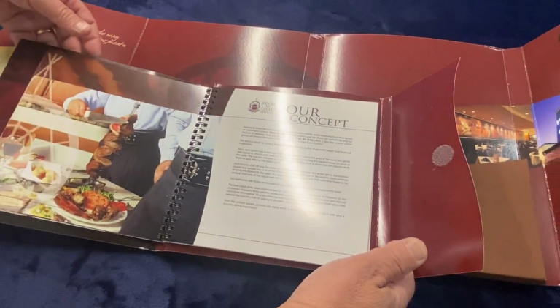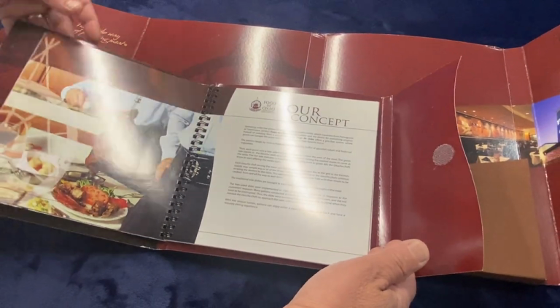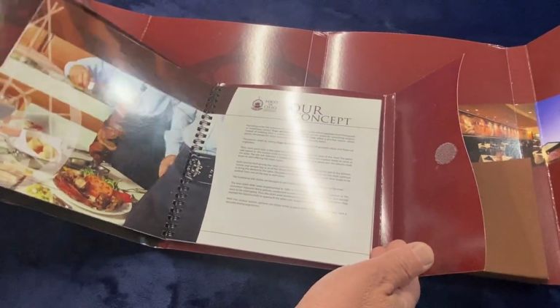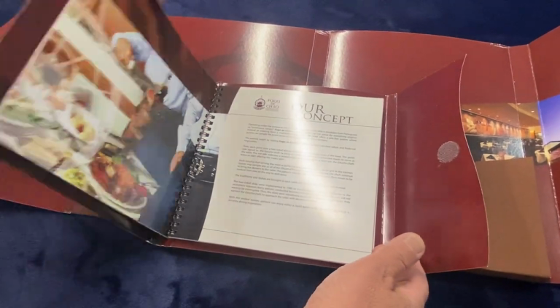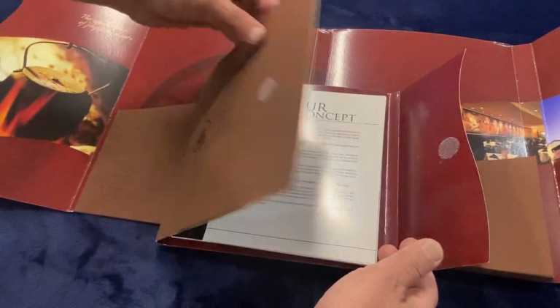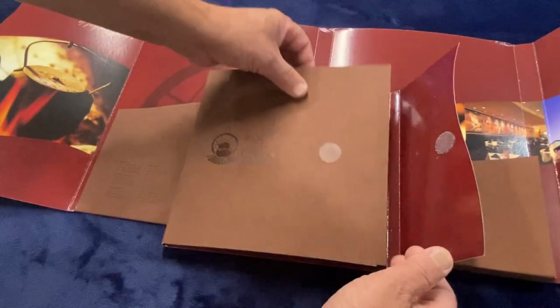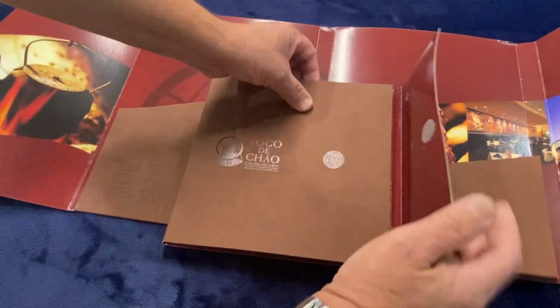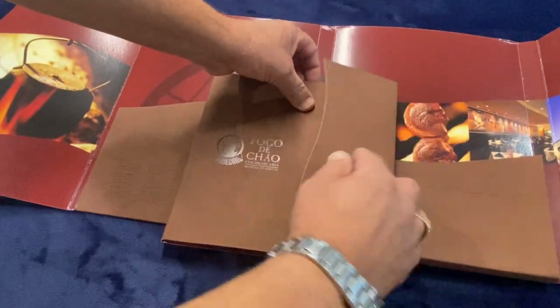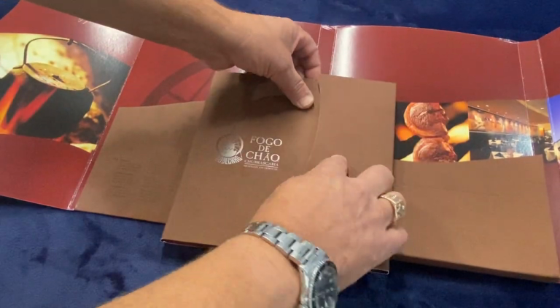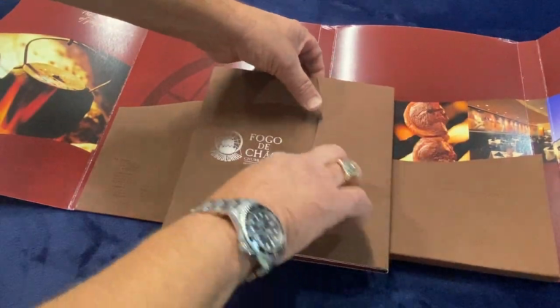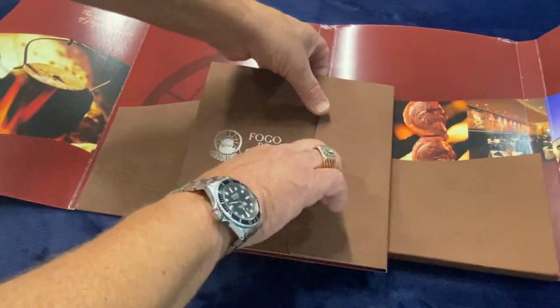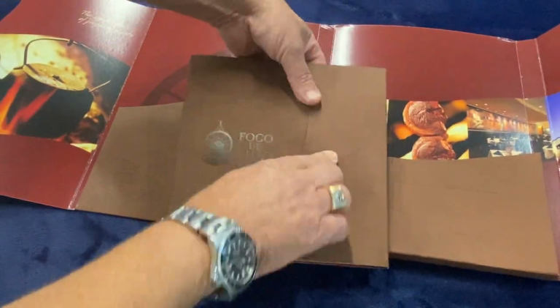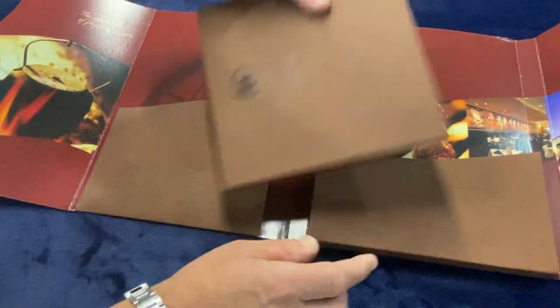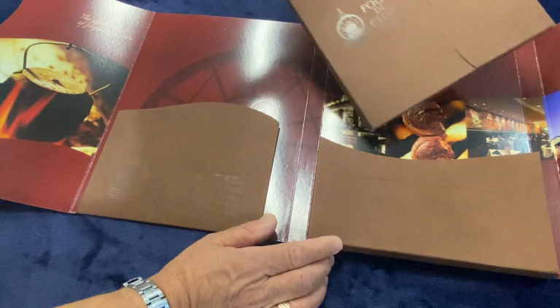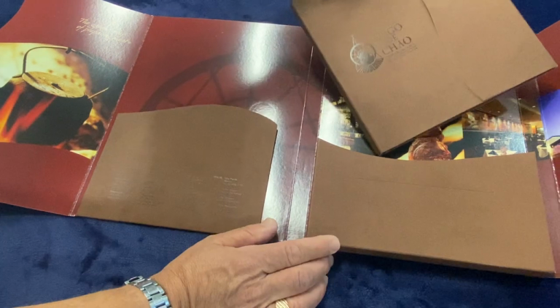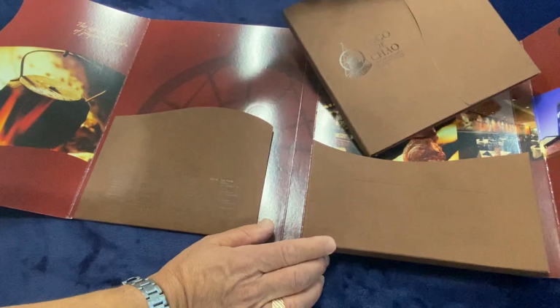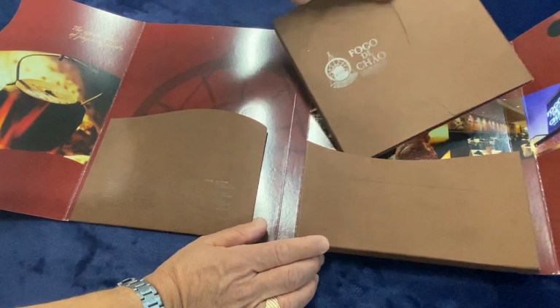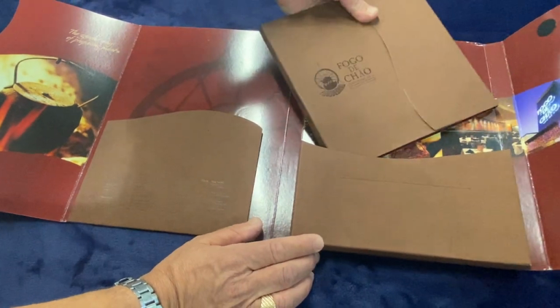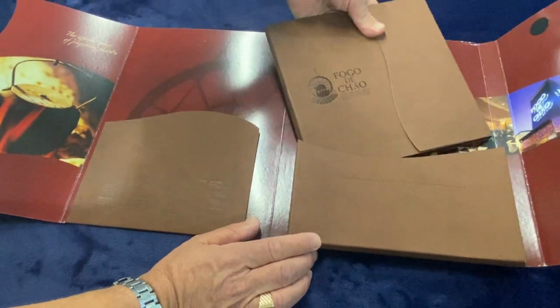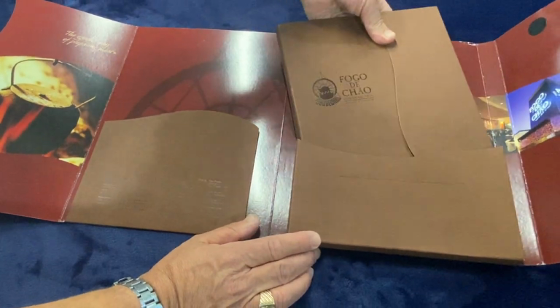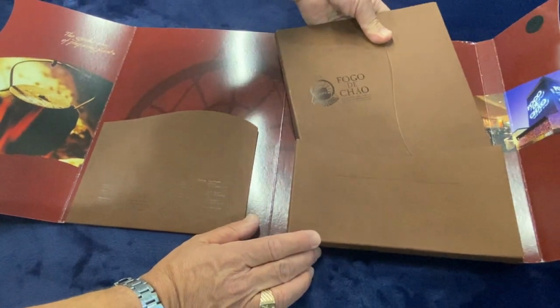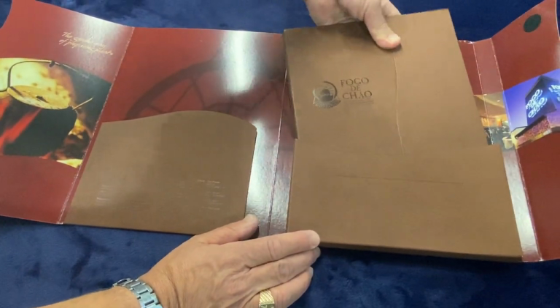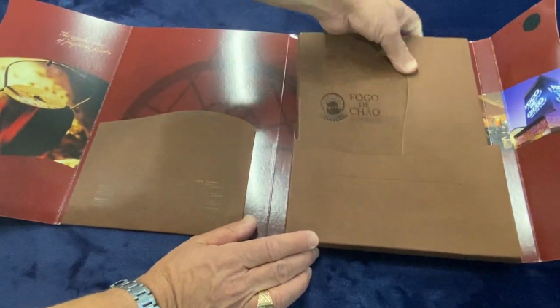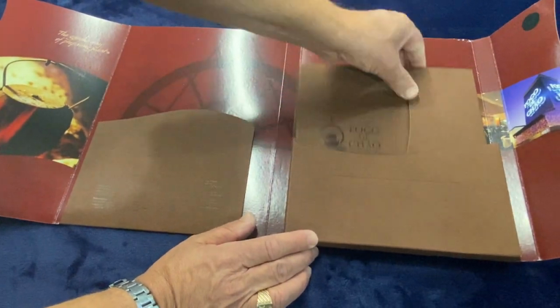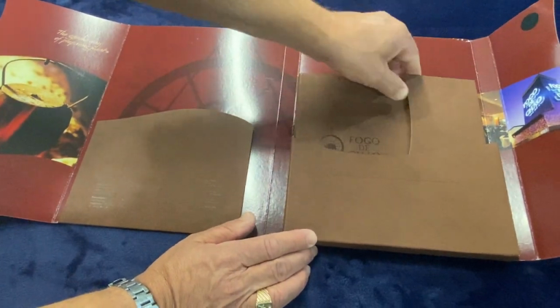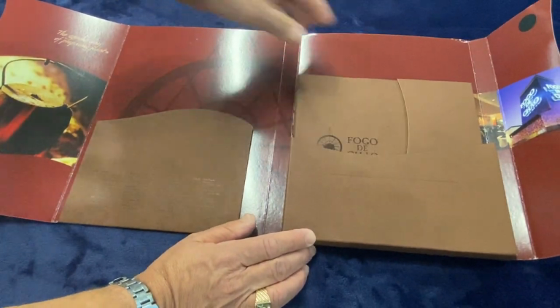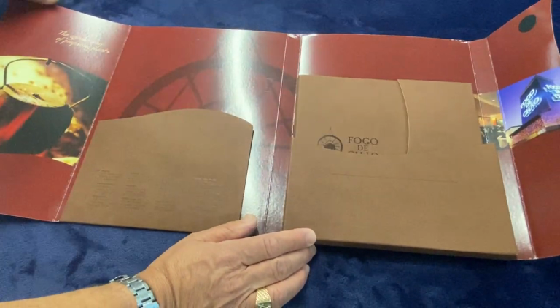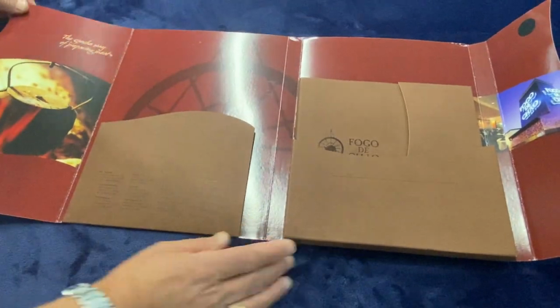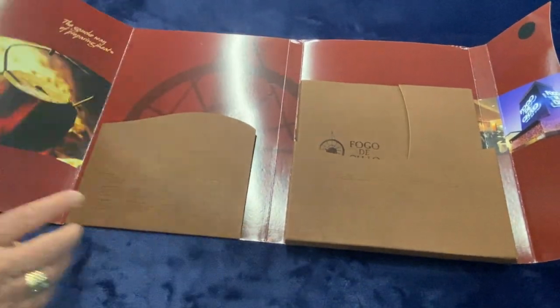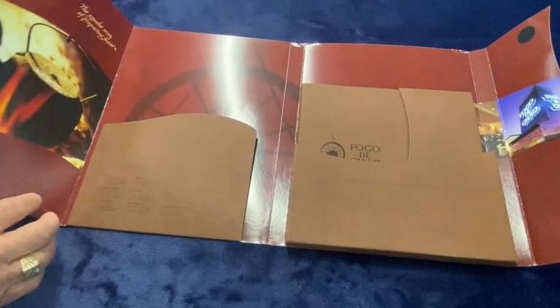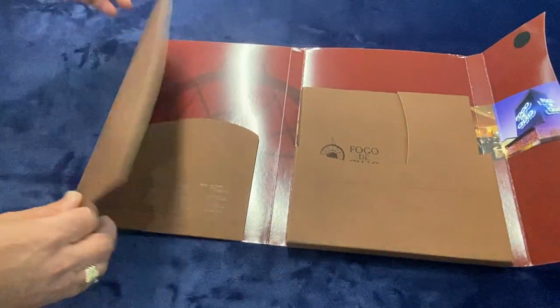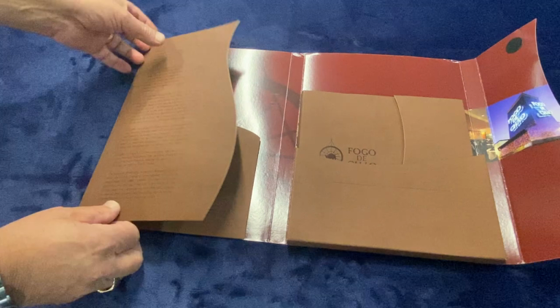As you know, this worked — we produced about 5,000 of them and they are pretty much all over the United States now.